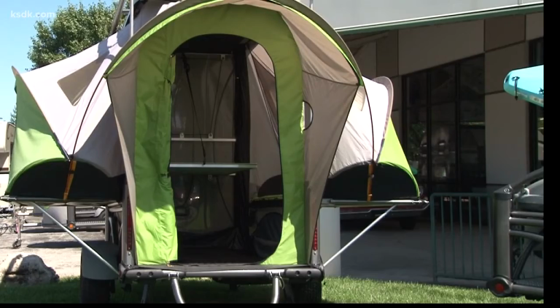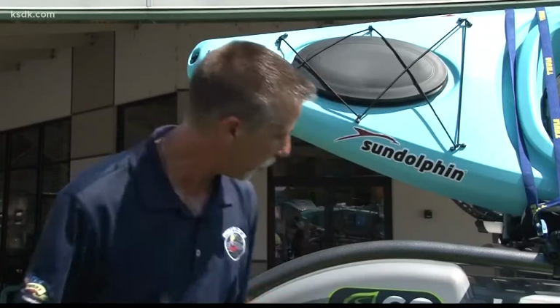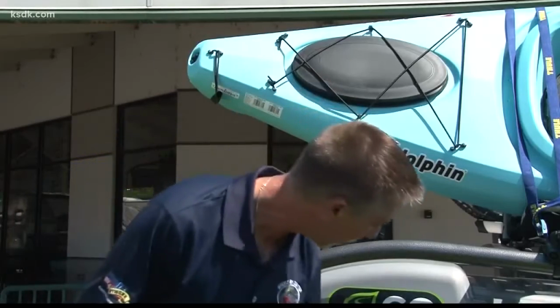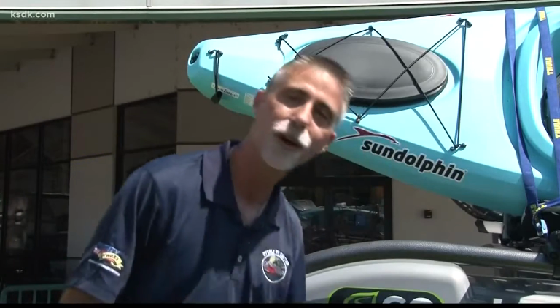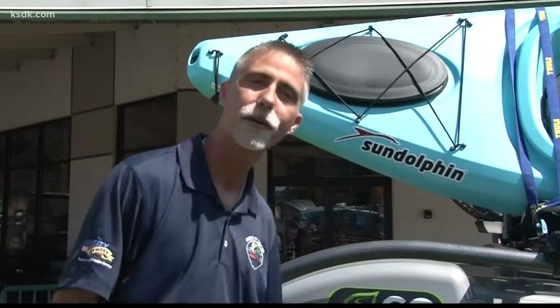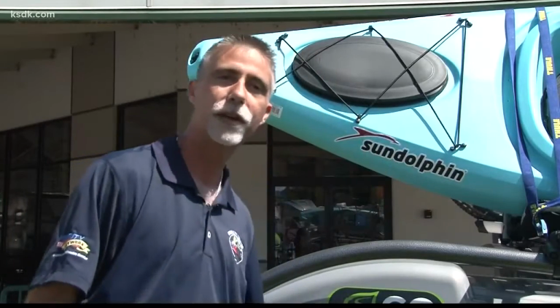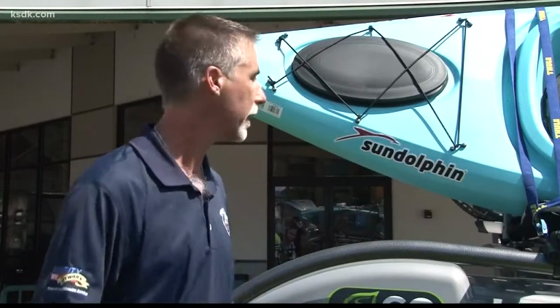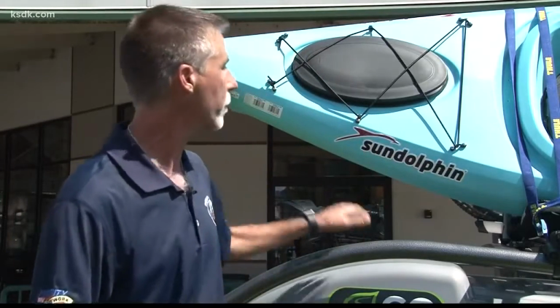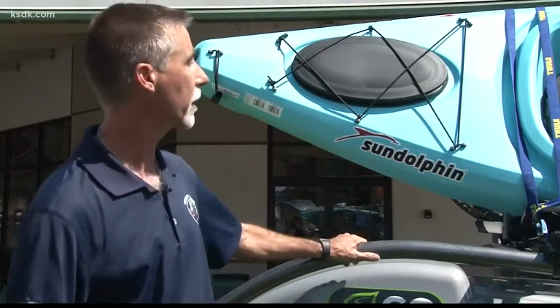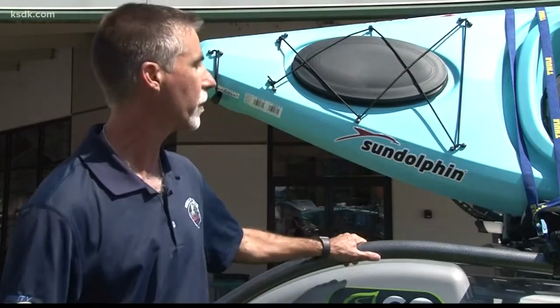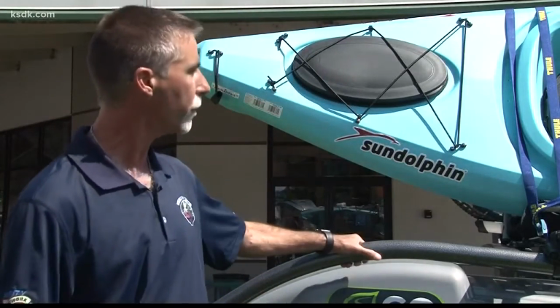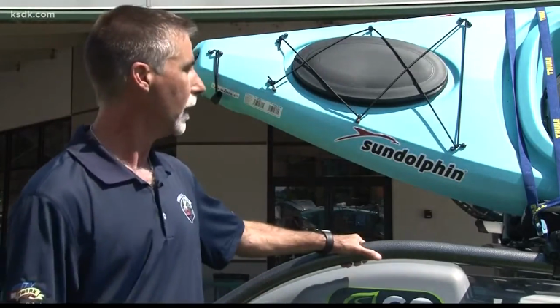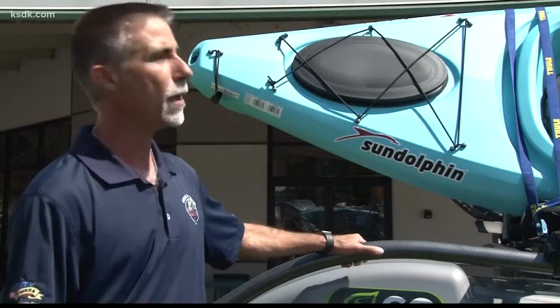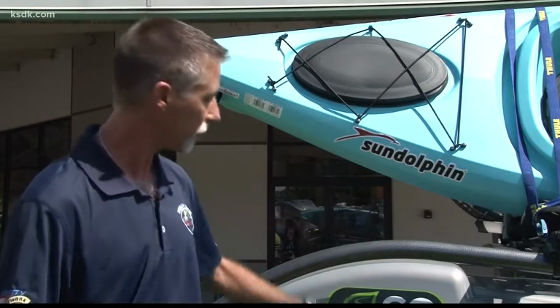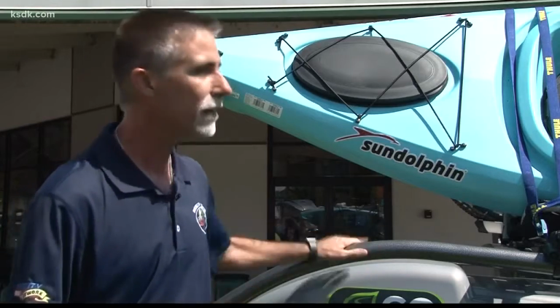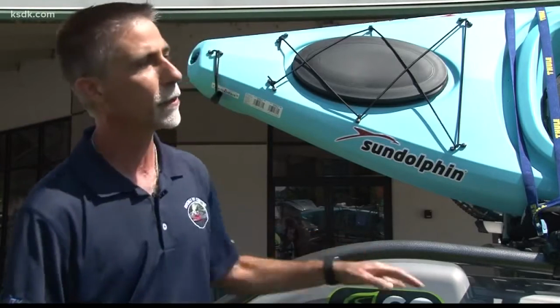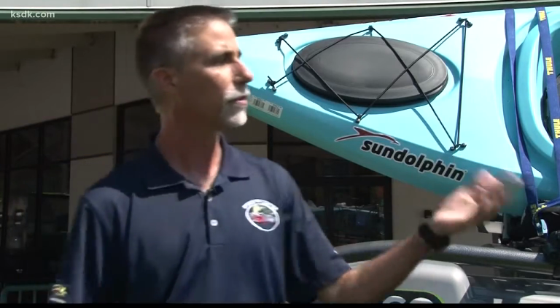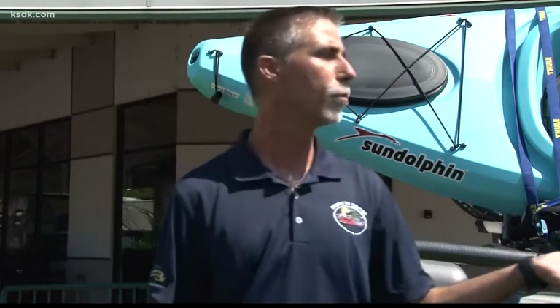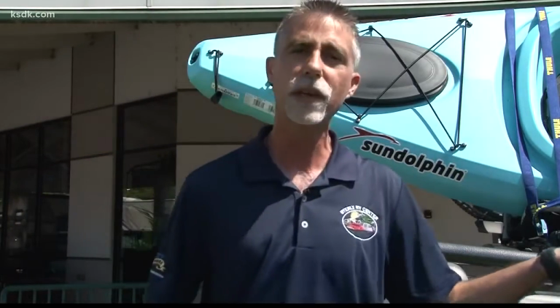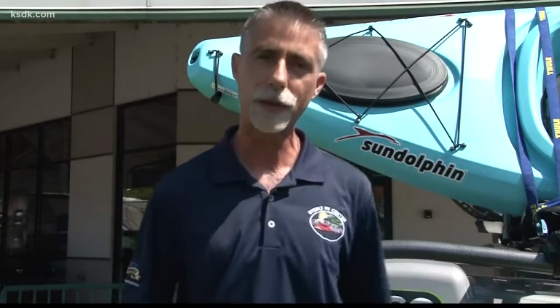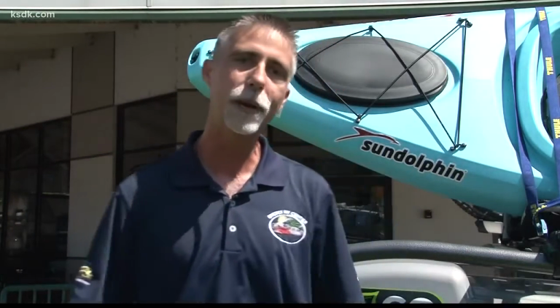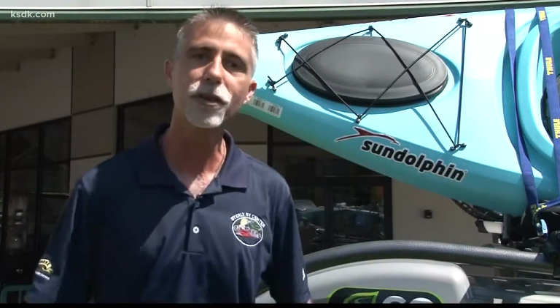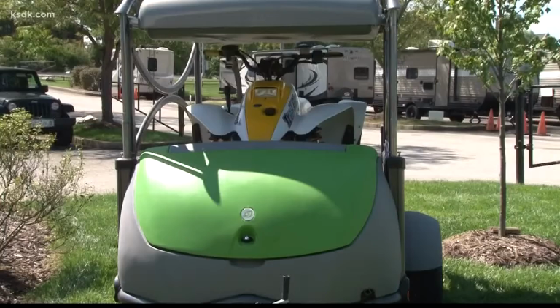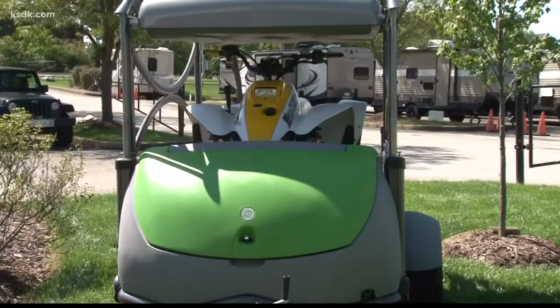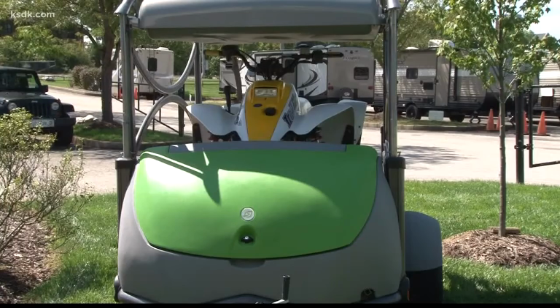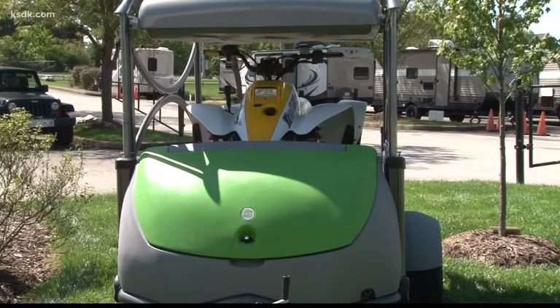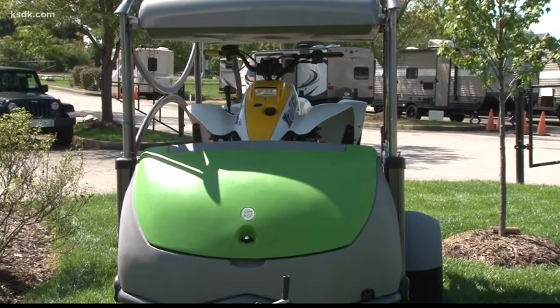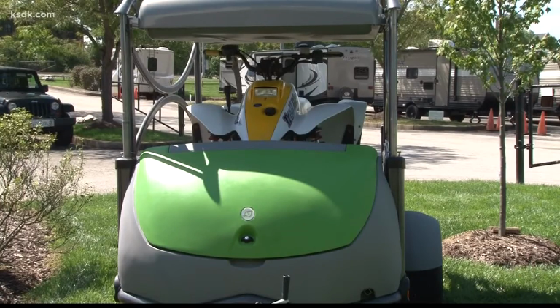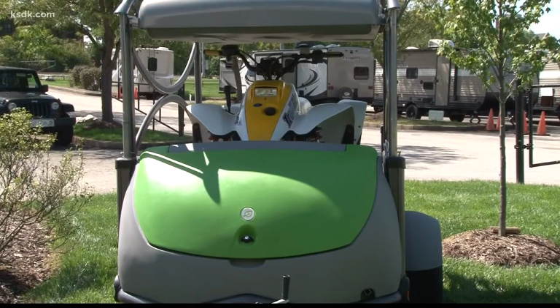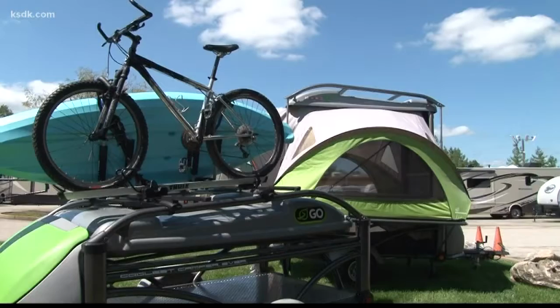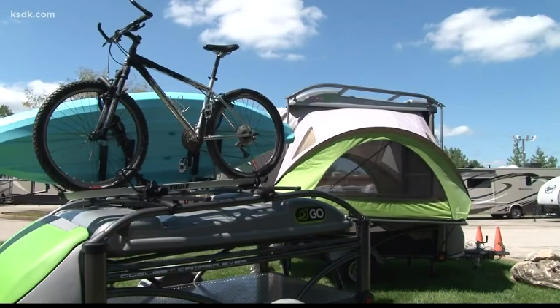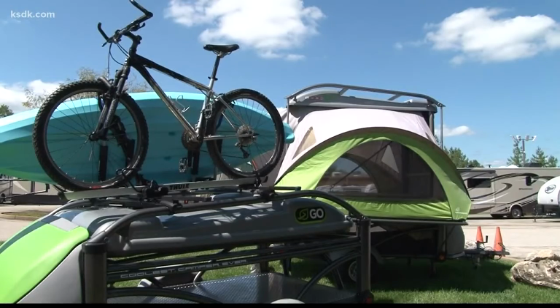We usually put Rubbermaid totes and all our gear underneath here, and we can carry up to 200 pounds of gear on the roof. We can actually raise this up, use it as a cargo bed, and carry up to 800 pounds on the cargo deck as well. So you can bring along your ATV, bike, and kayak.